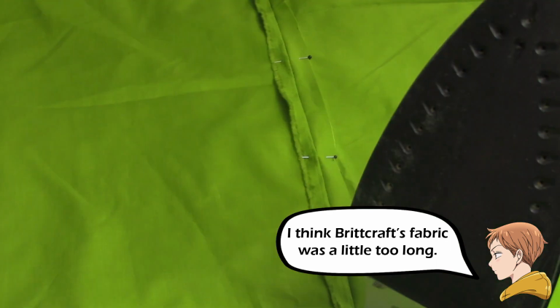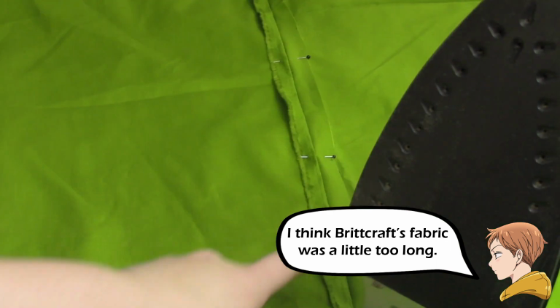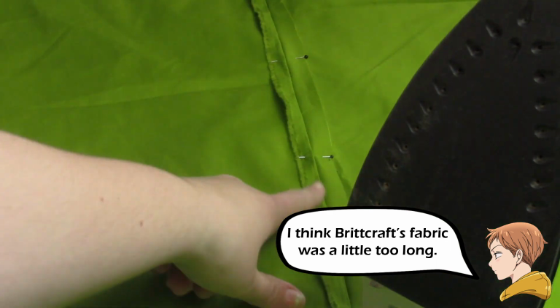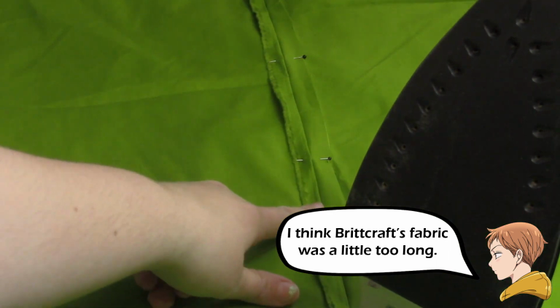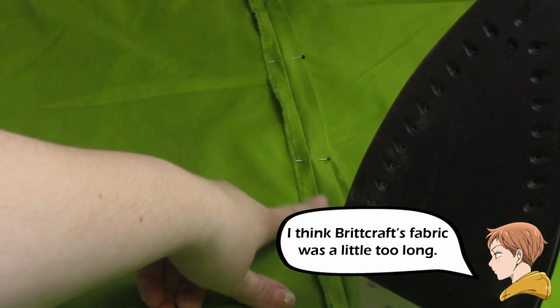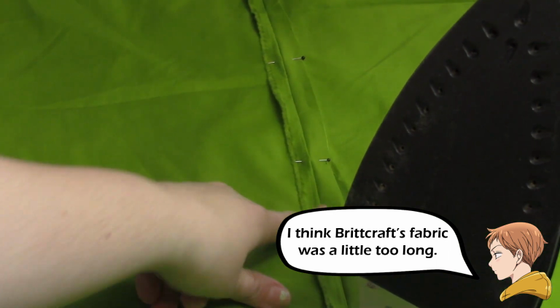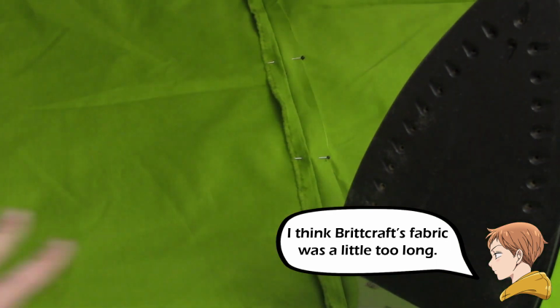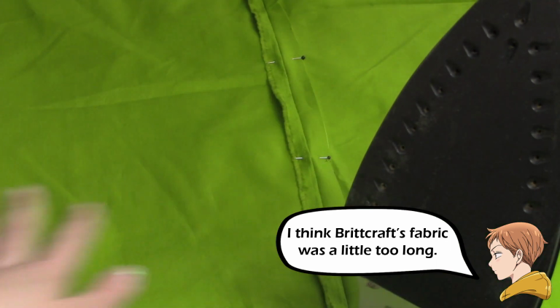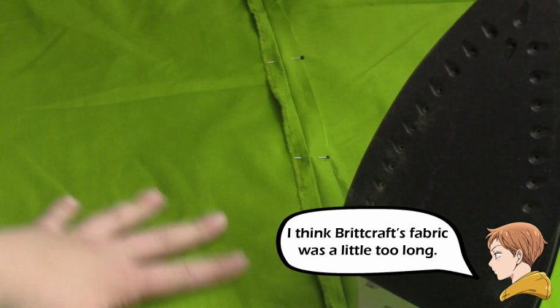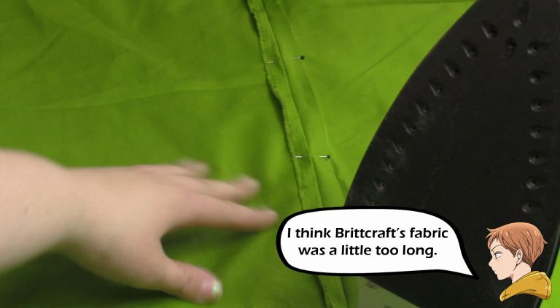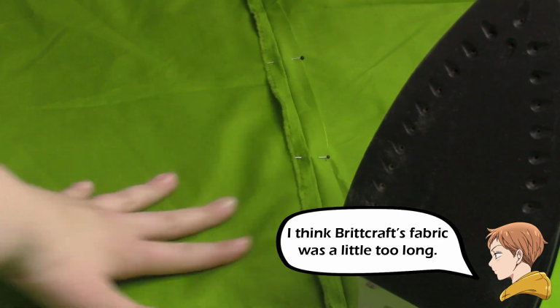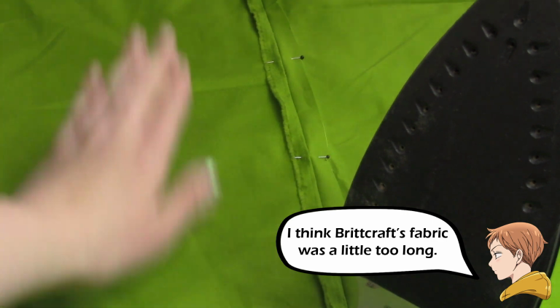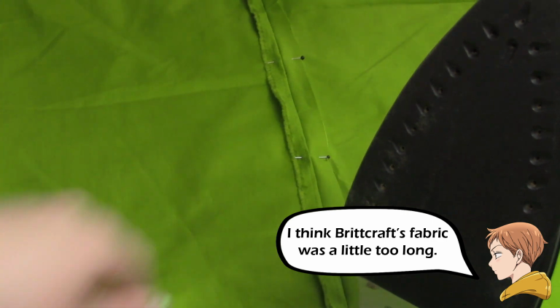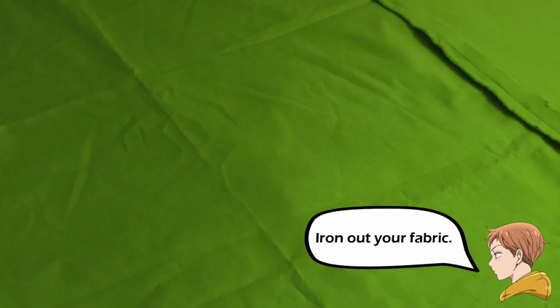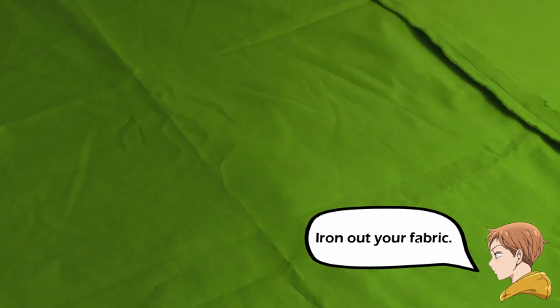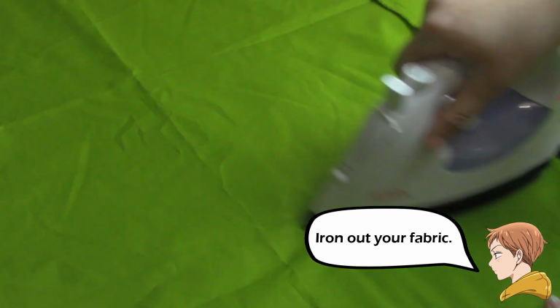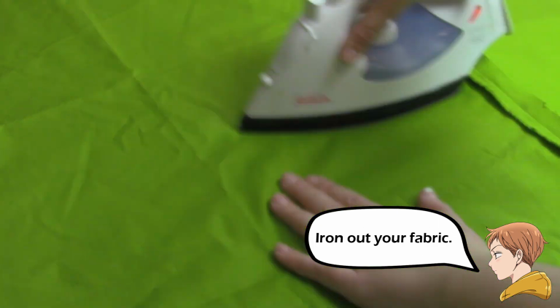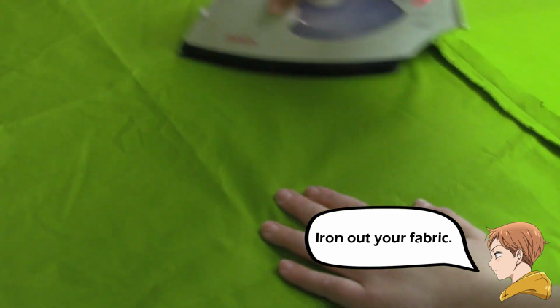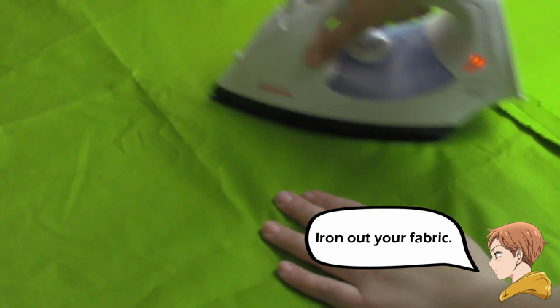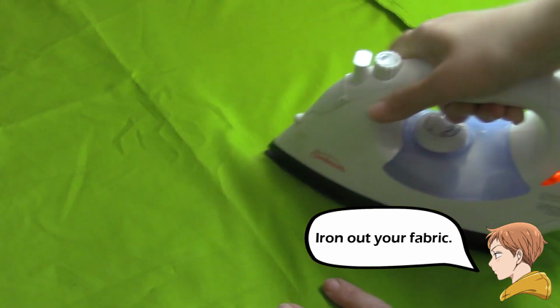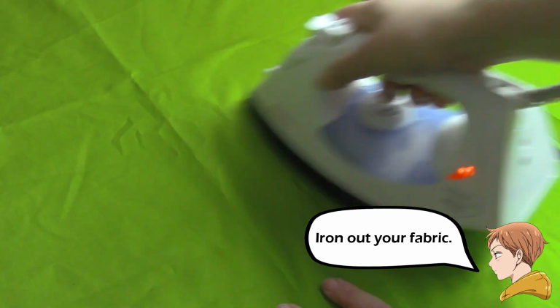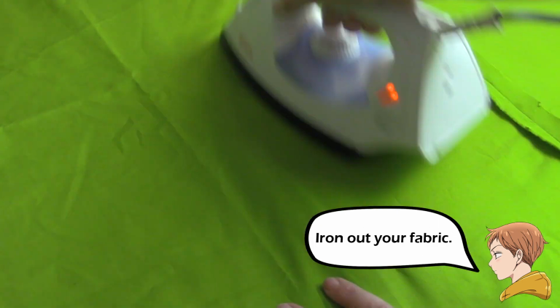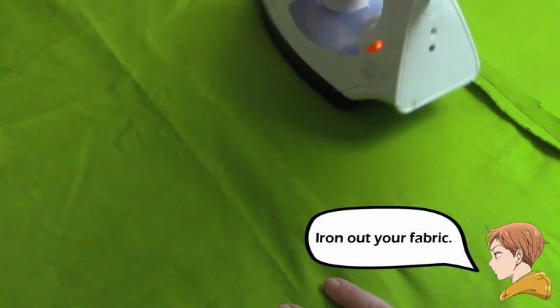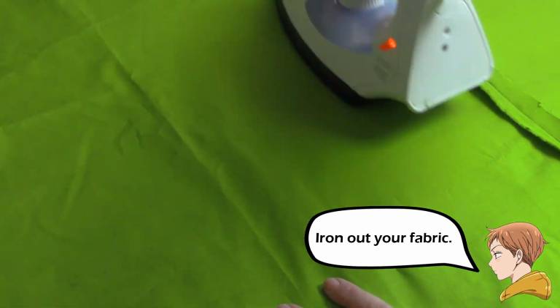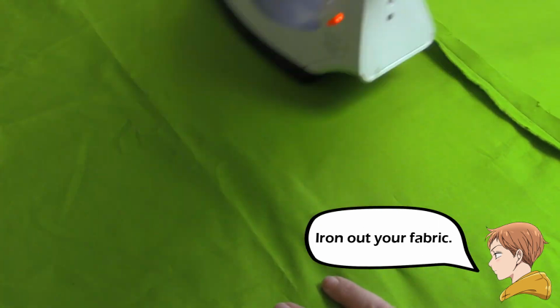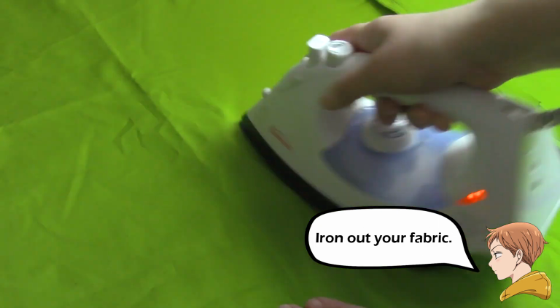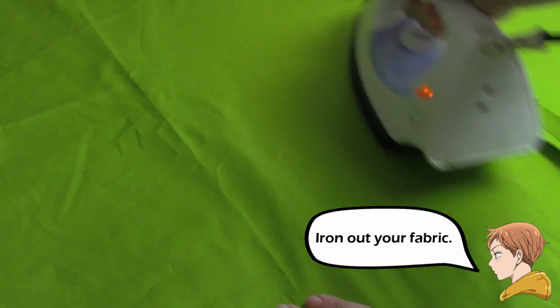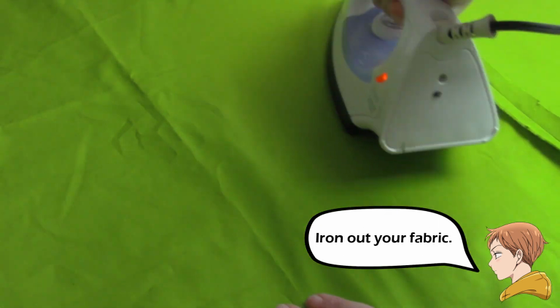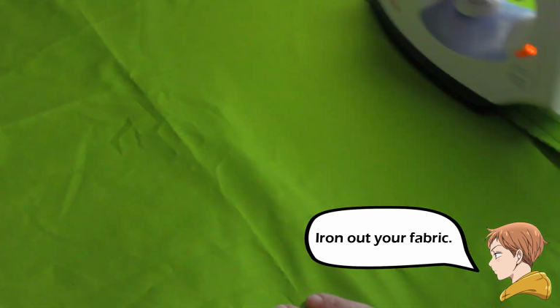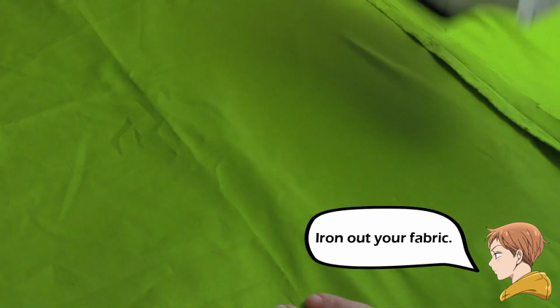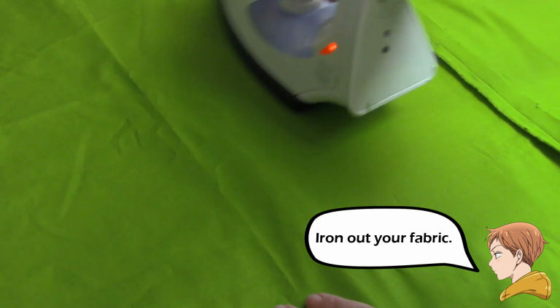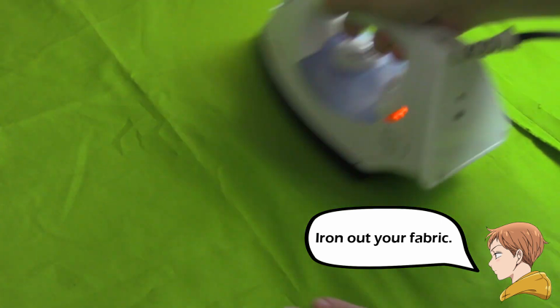Next I ironed all my fabric. I pinned down the flaps where I sewed it together and made that nice and flat too.